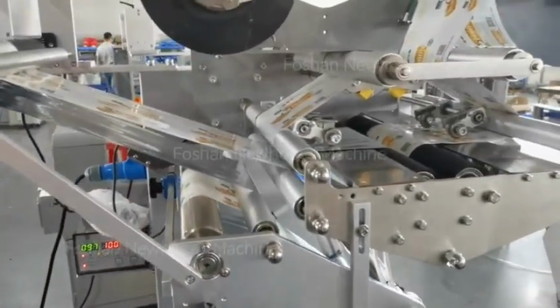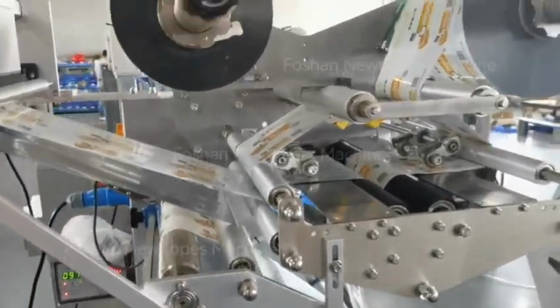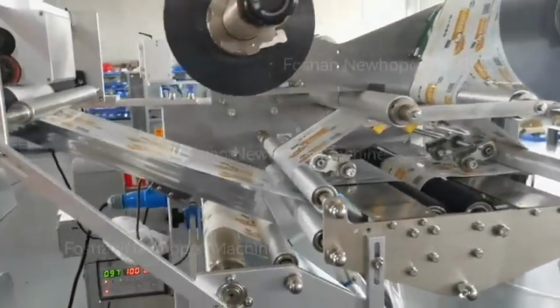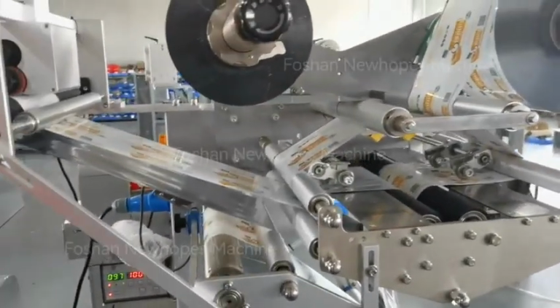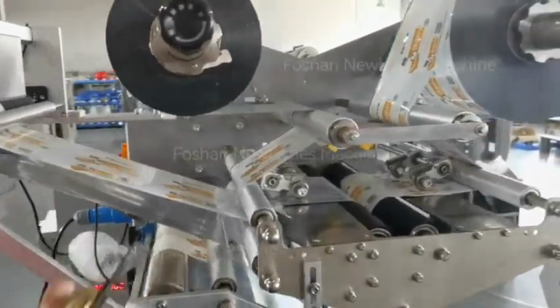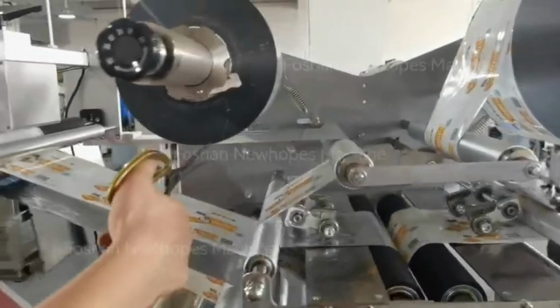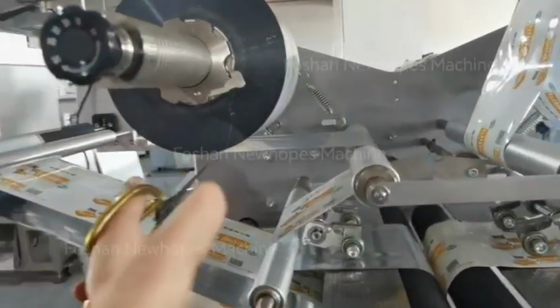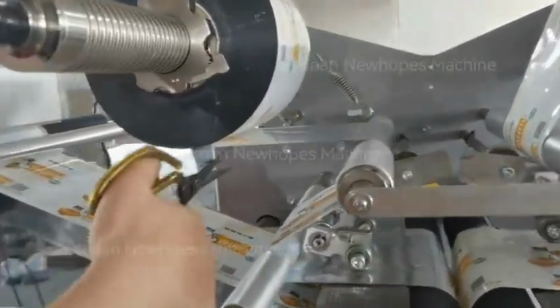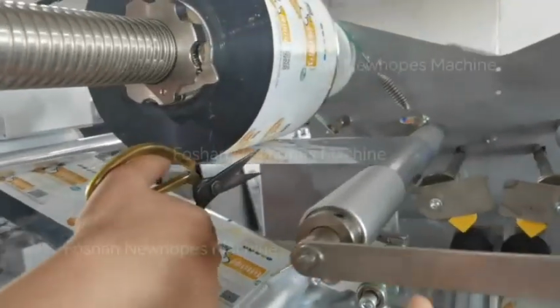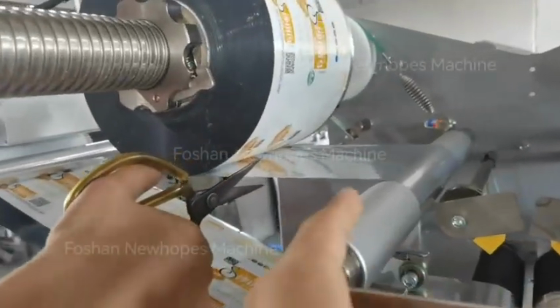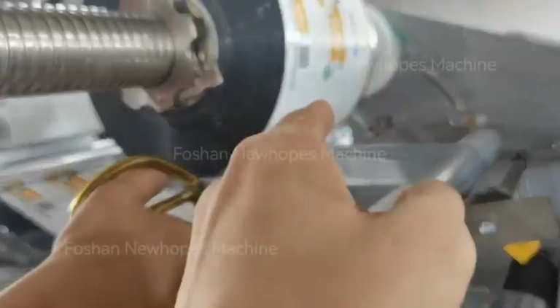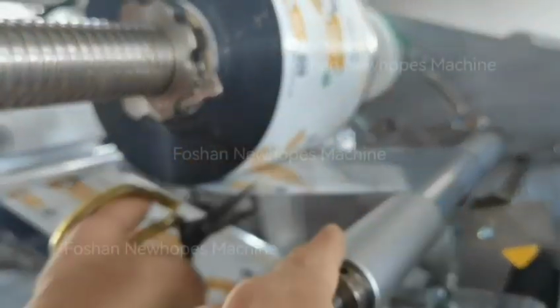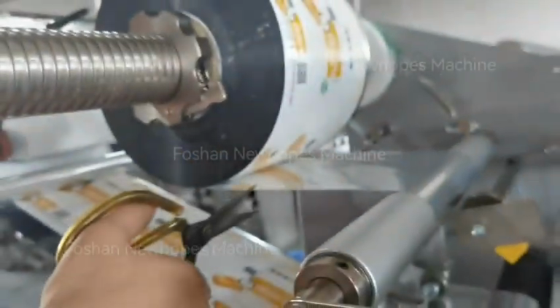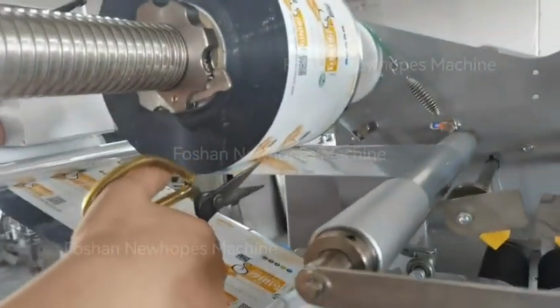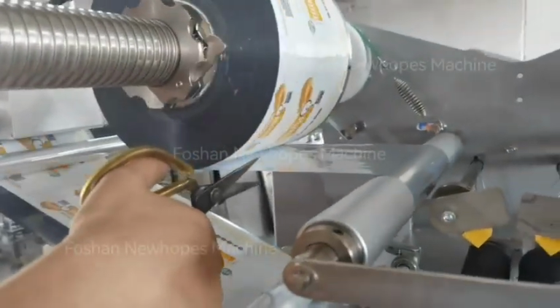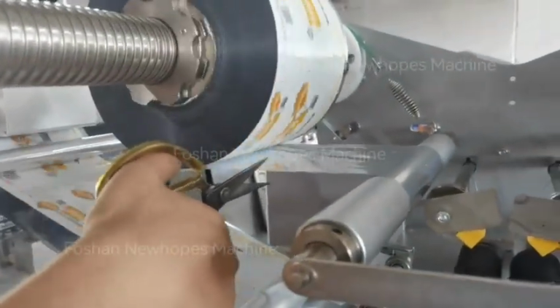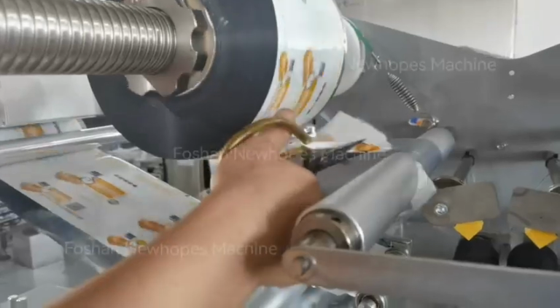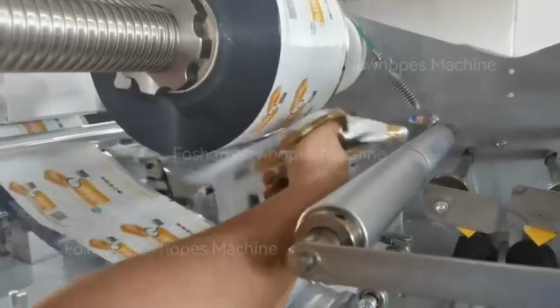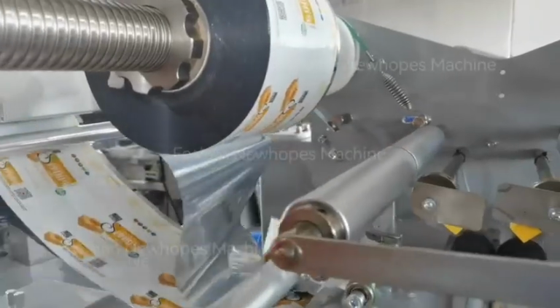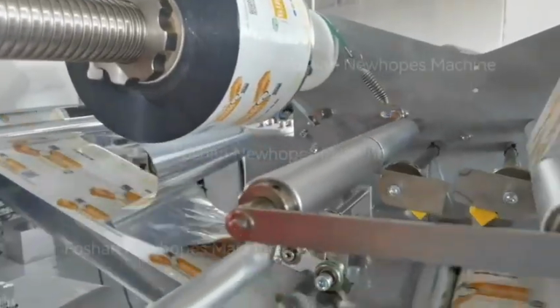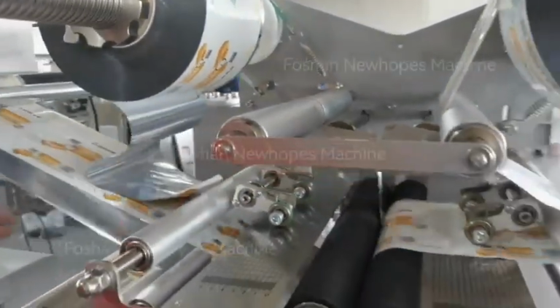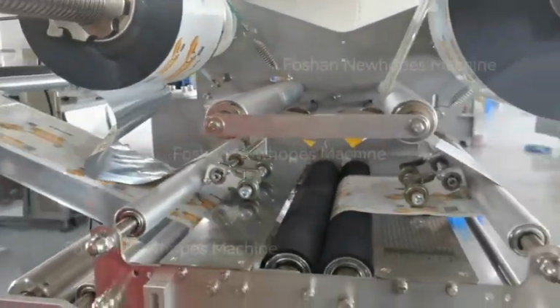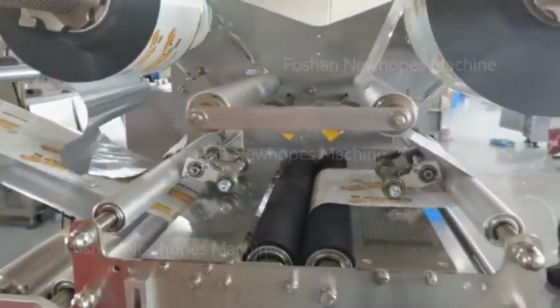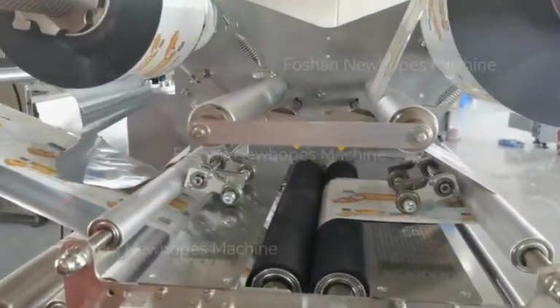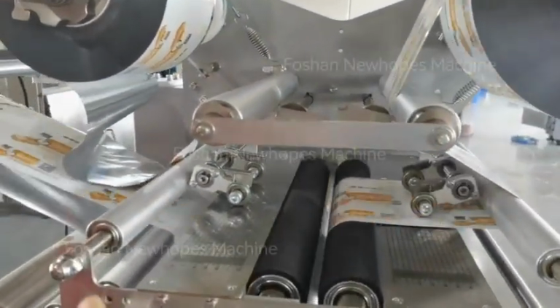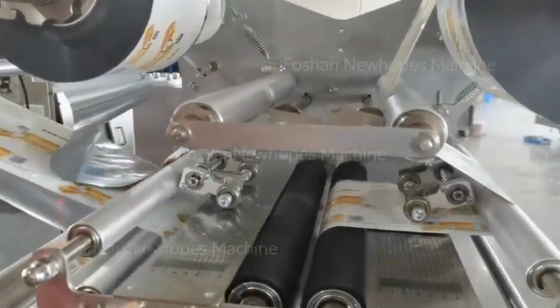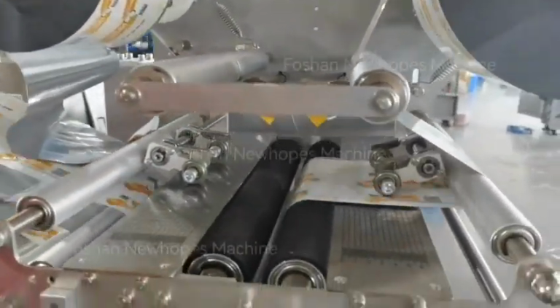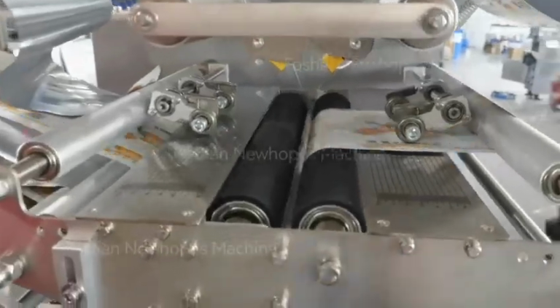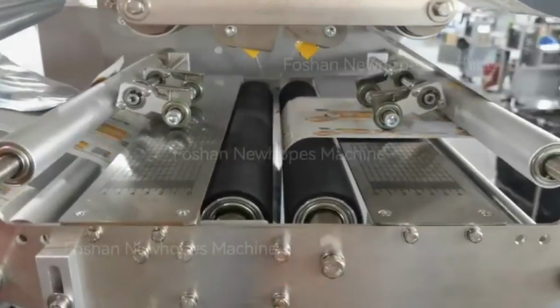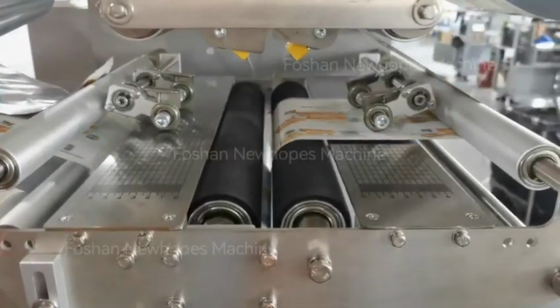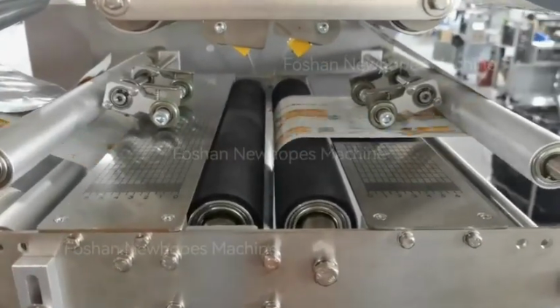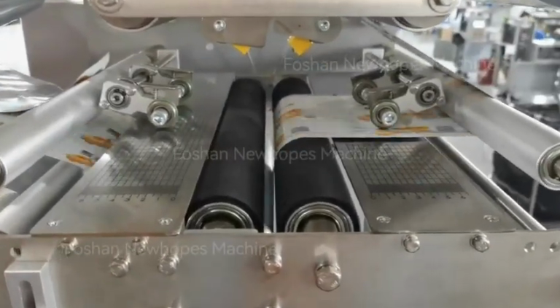Now we run the machine and we will cut the first film load off. When it is running, the air cylinder will work.